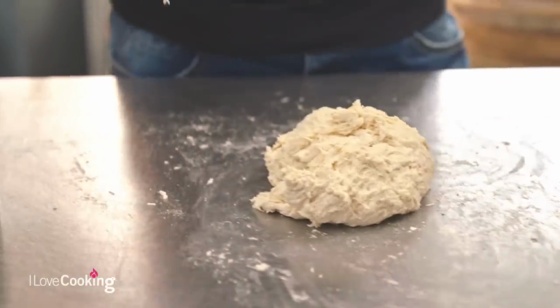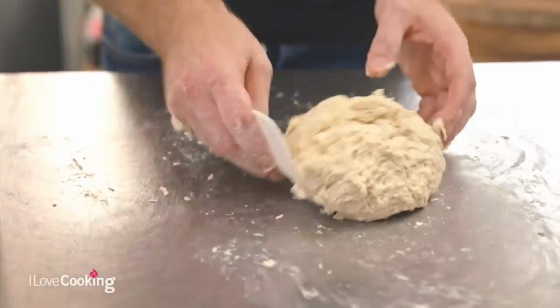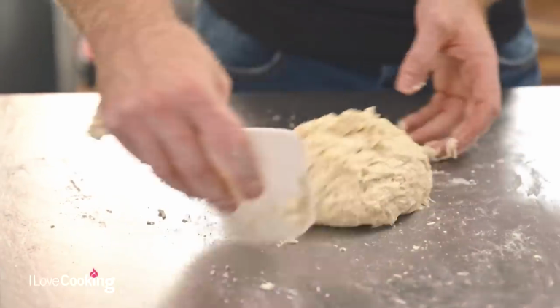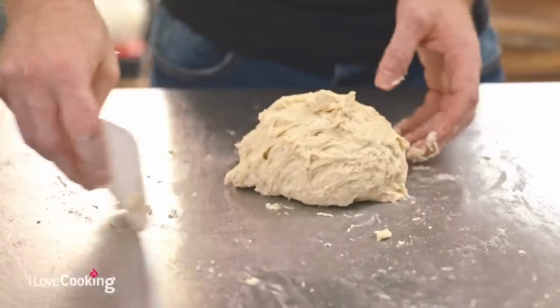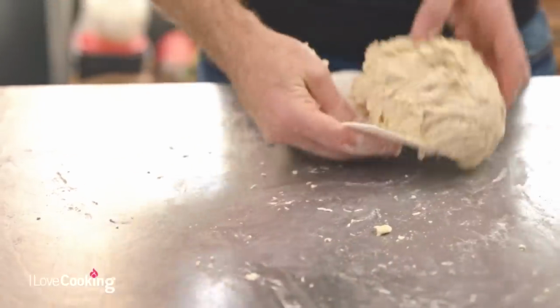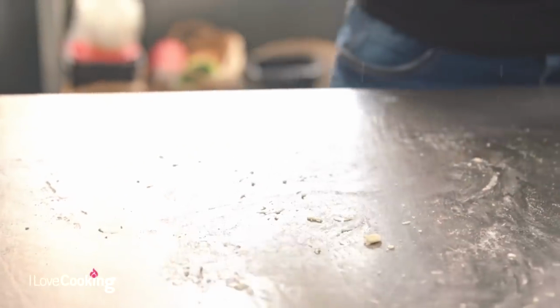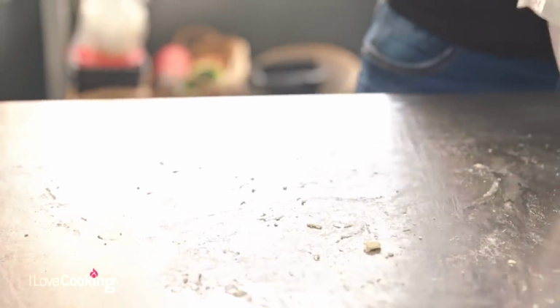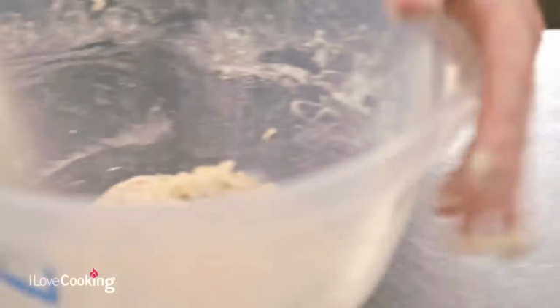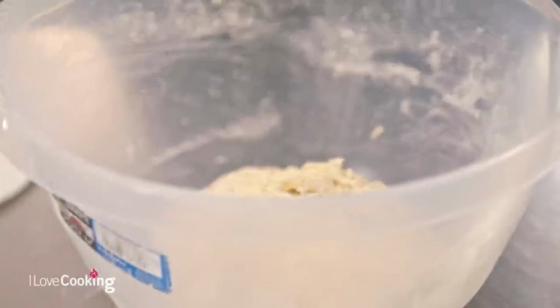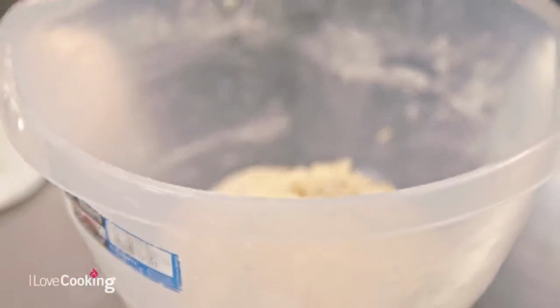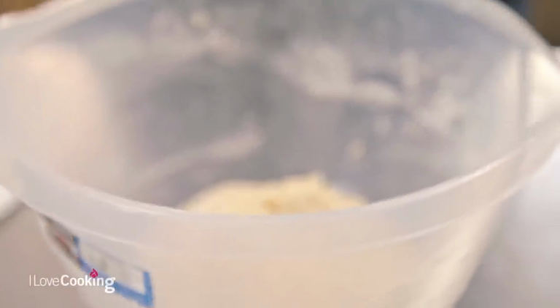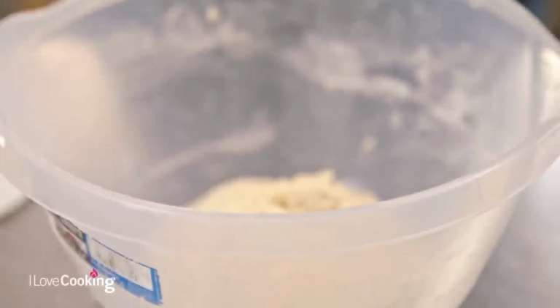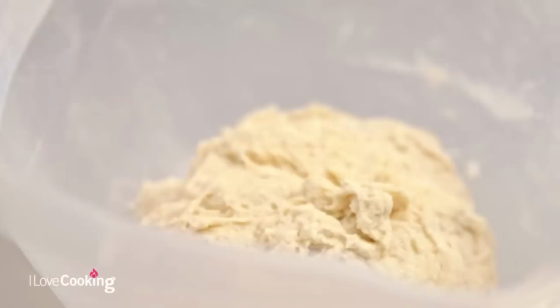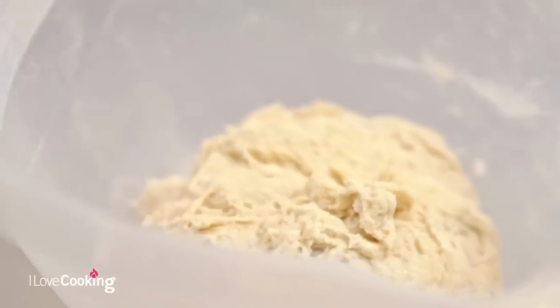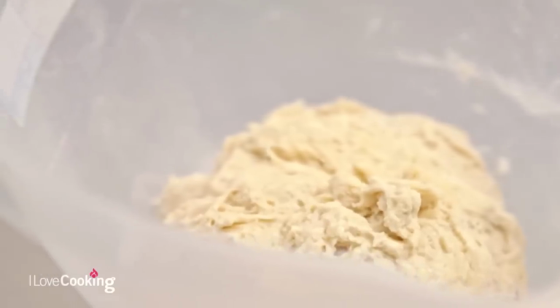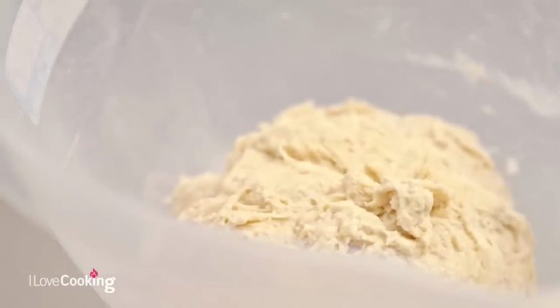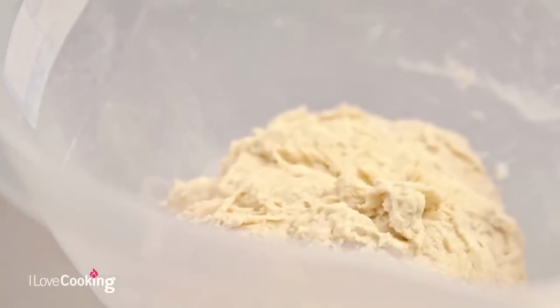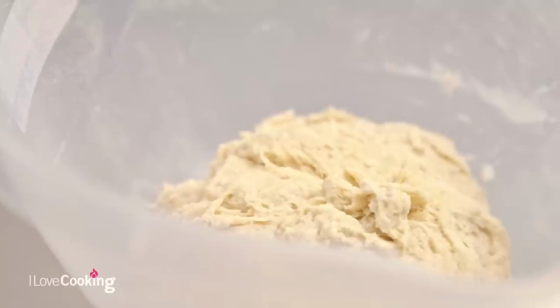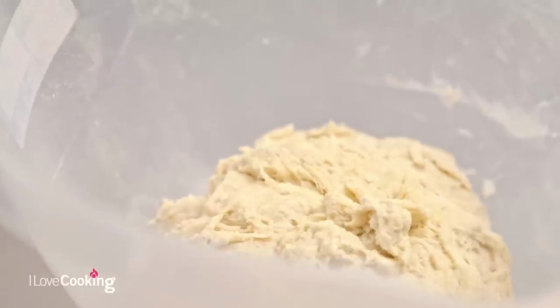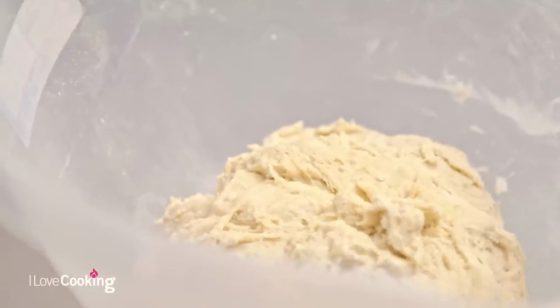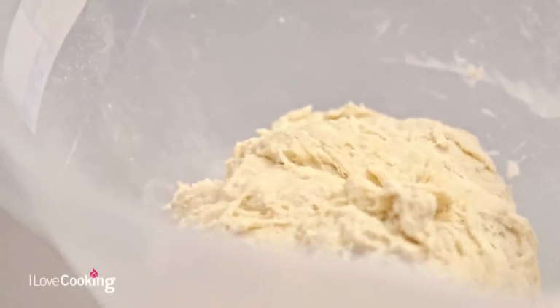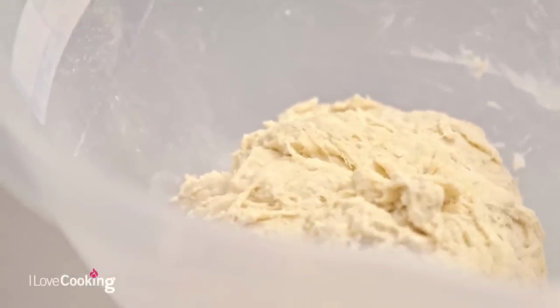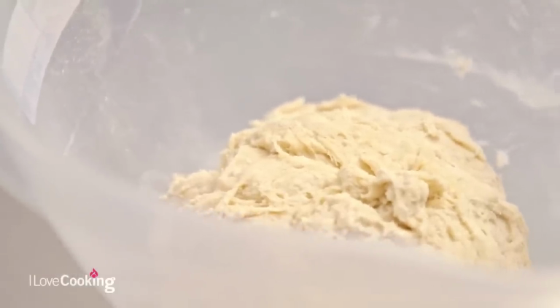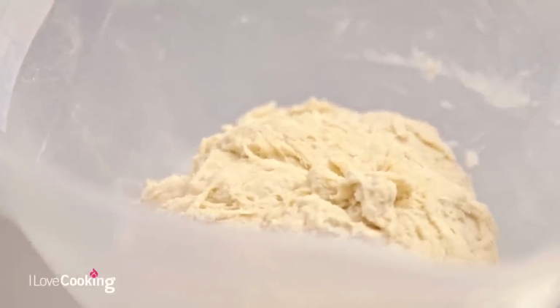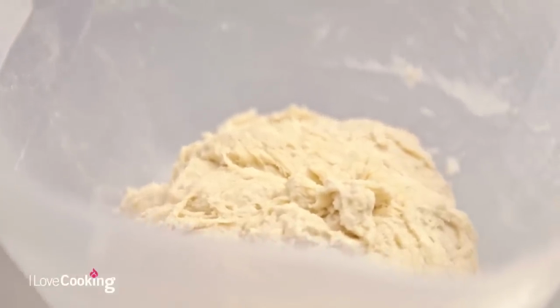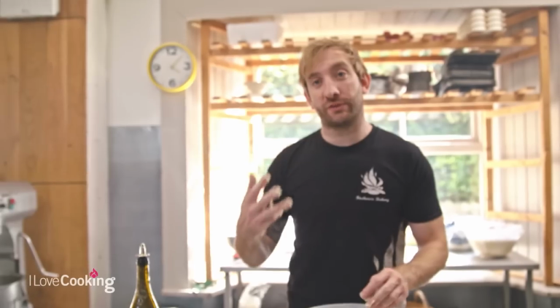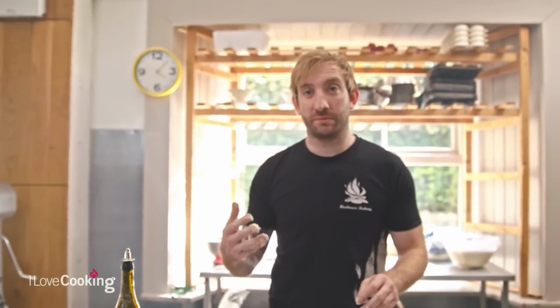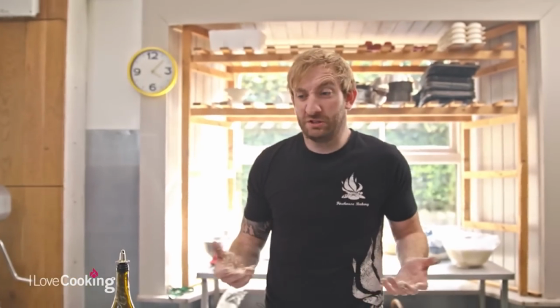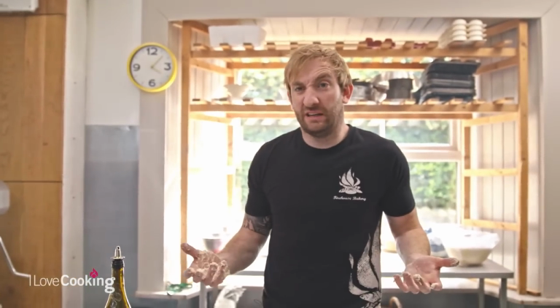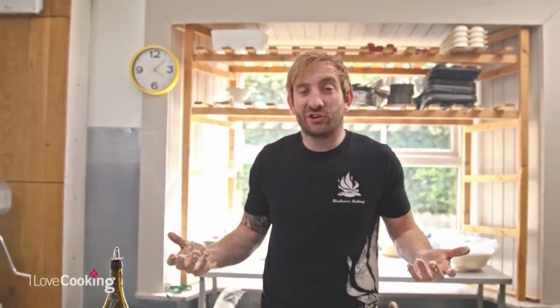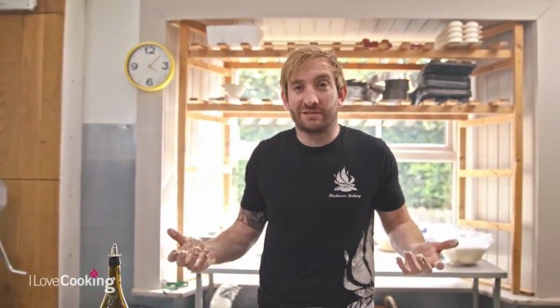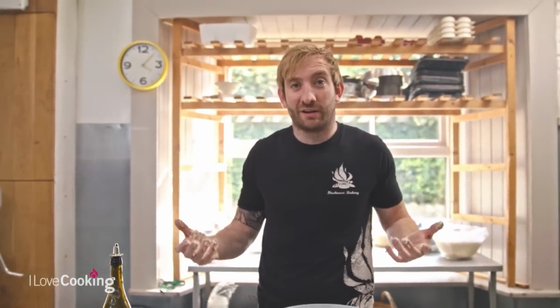We're going to leave it for 10 minutes. By letting it relax, the gluten can relax and it starts to develop. After 10 minutes we come back, knead it for 10 seconds, let it rest again — and we do that three times. So basically it takes 30 seconds of your time.